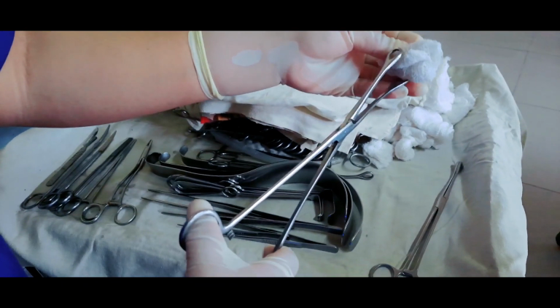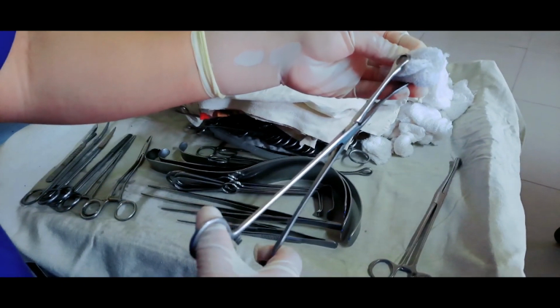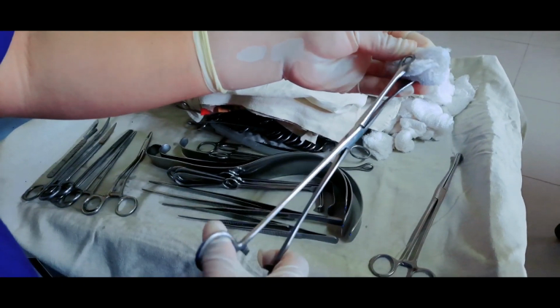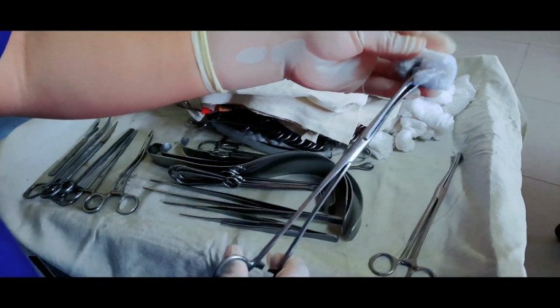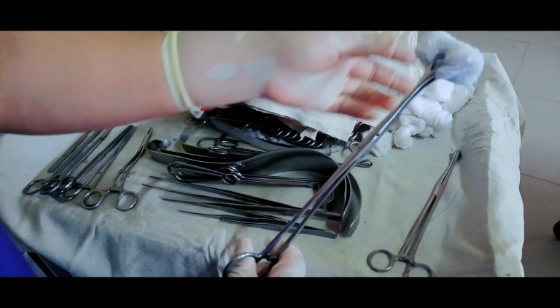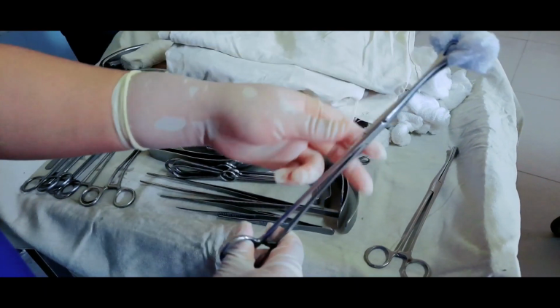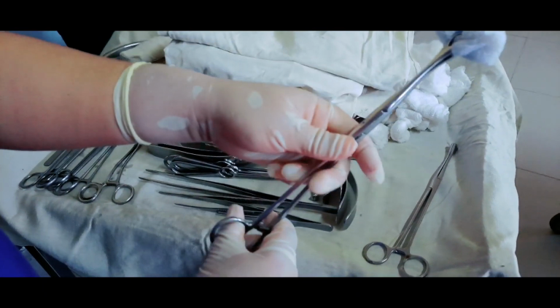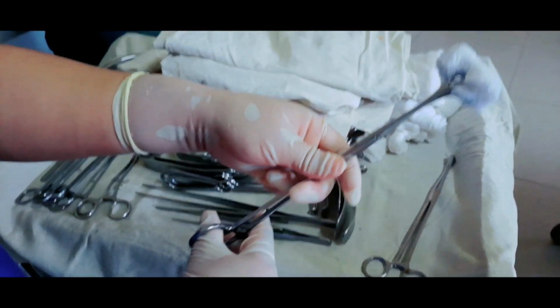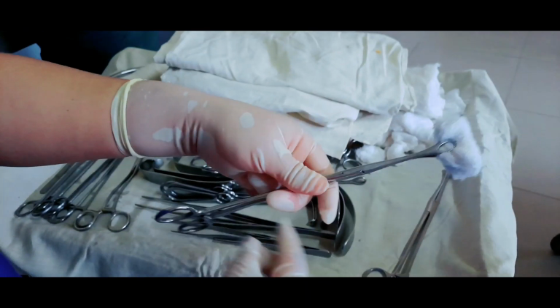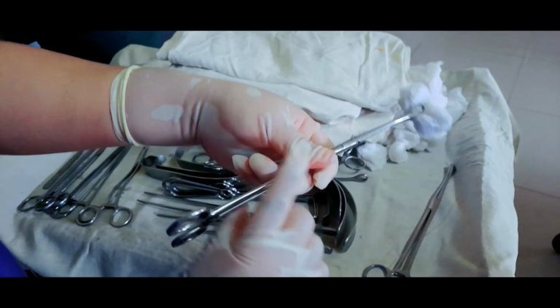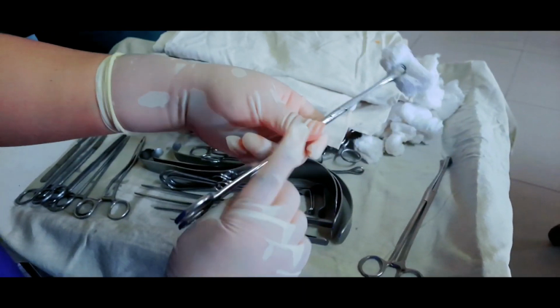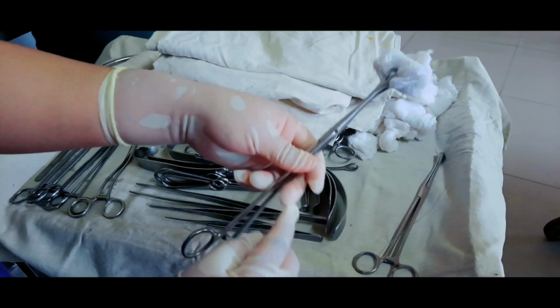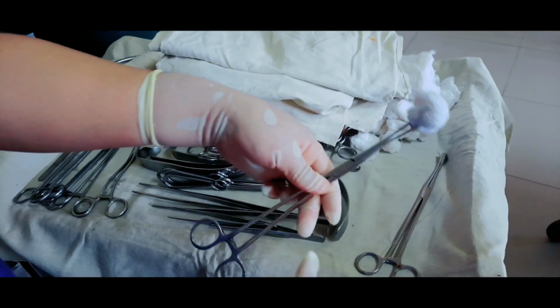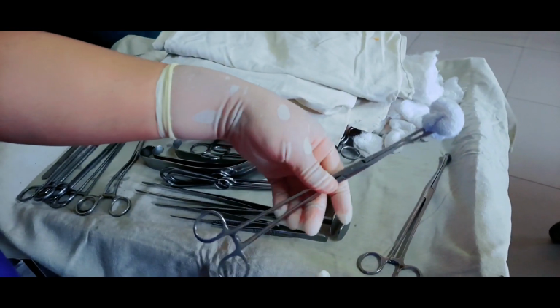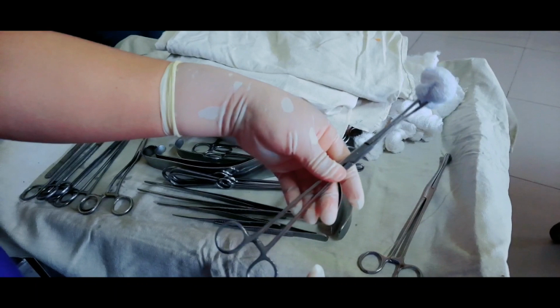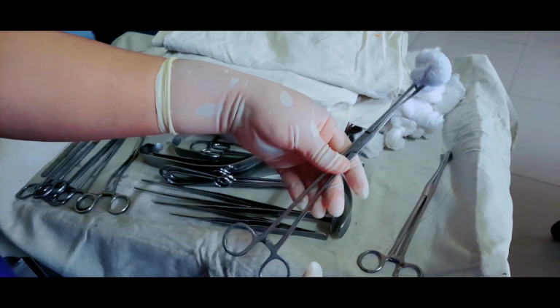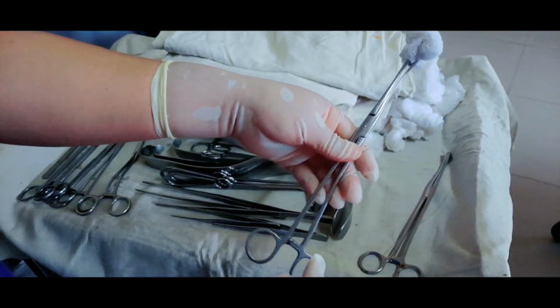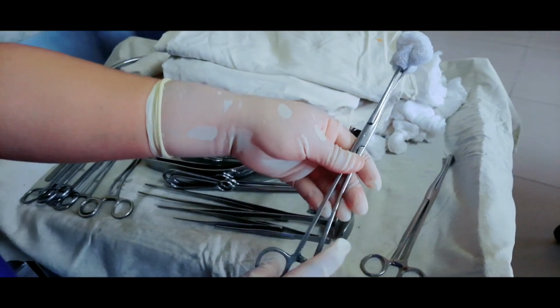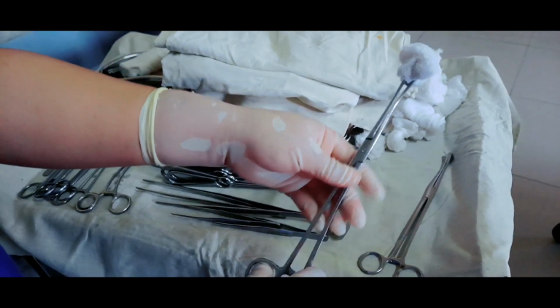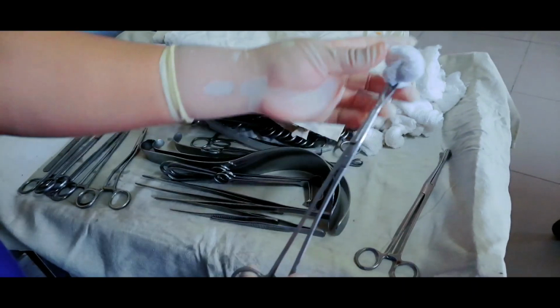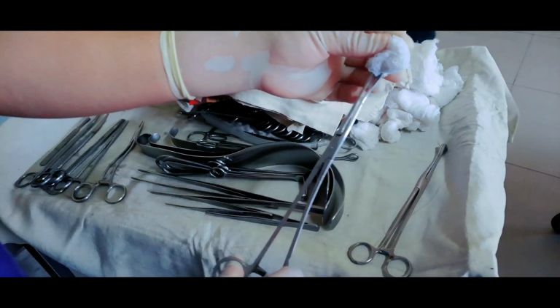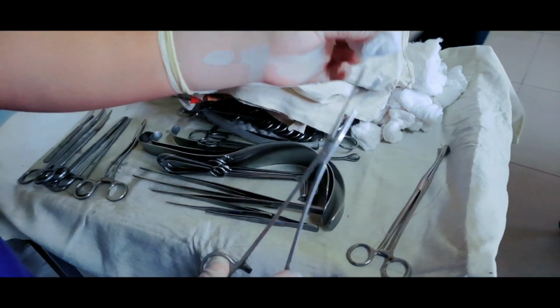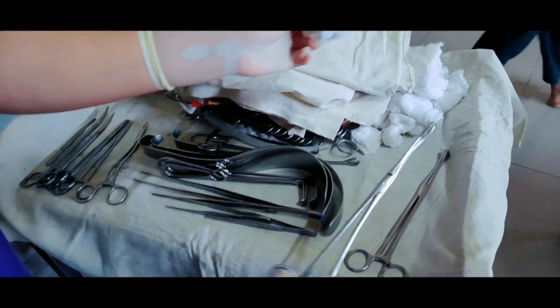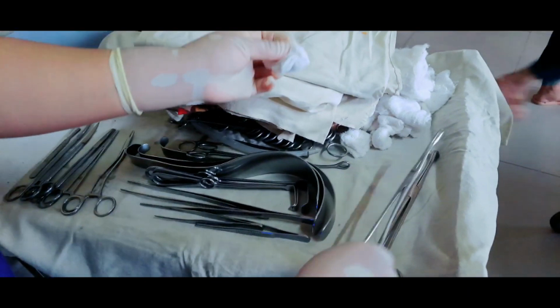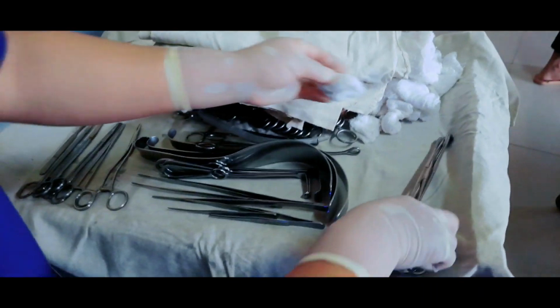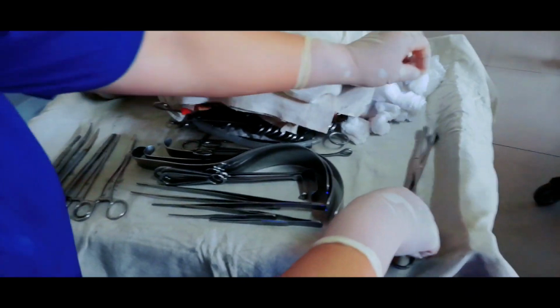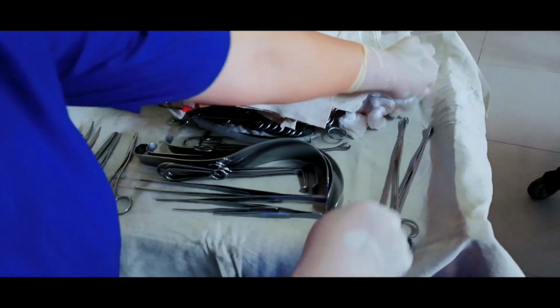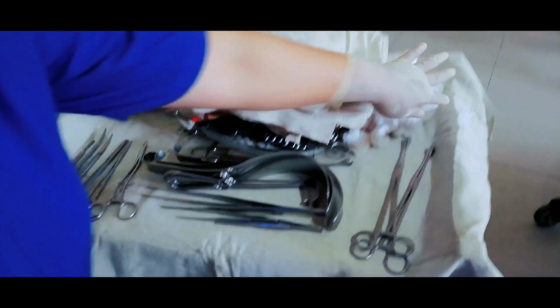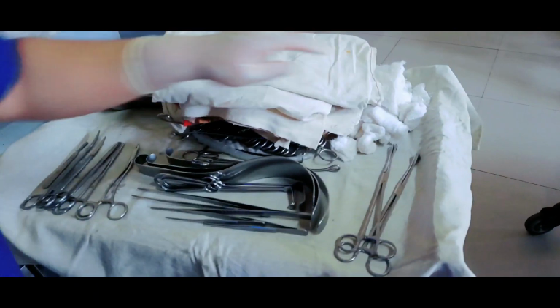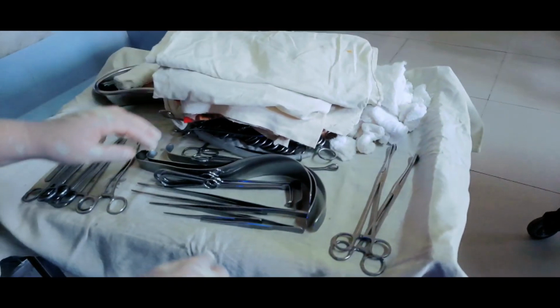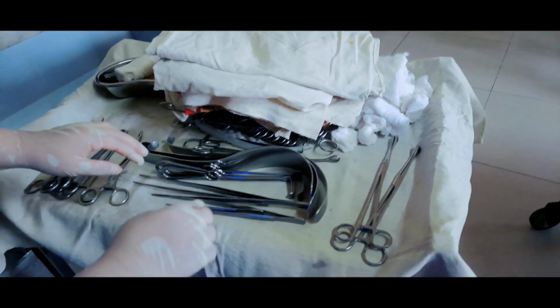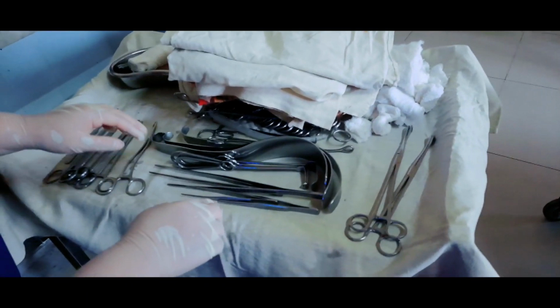Two sponge holding forceps, which are used to grab gauze pieces made into sponge, dipped in betadine solution, and used to clean the surface area before operation to prevent infection.